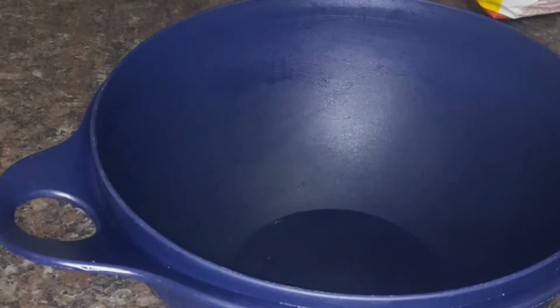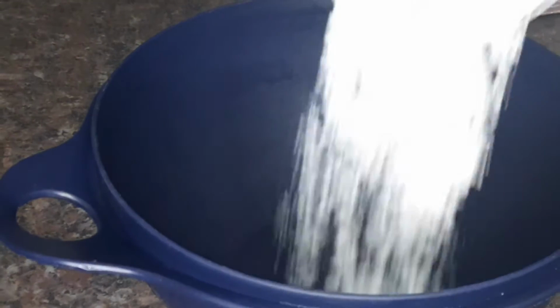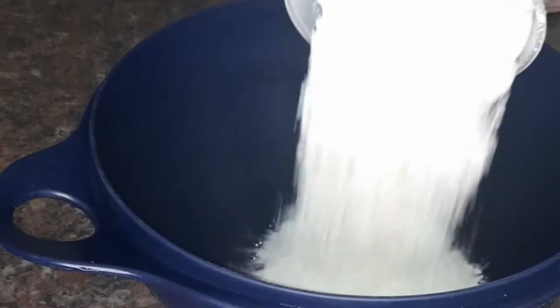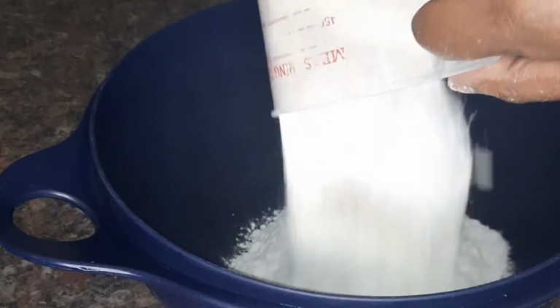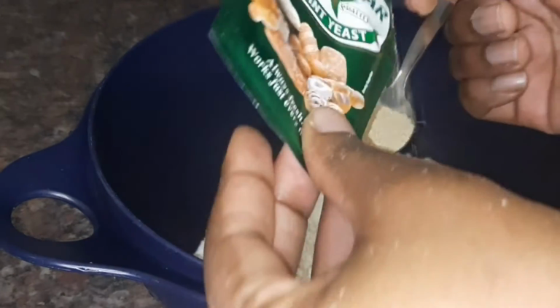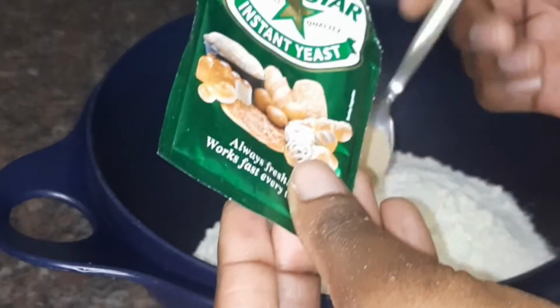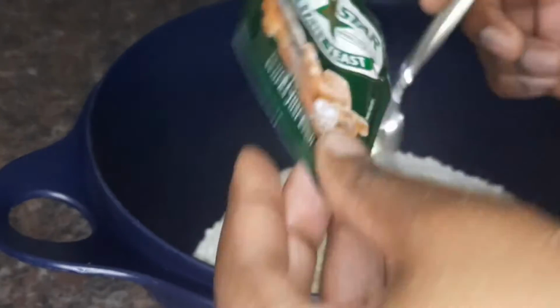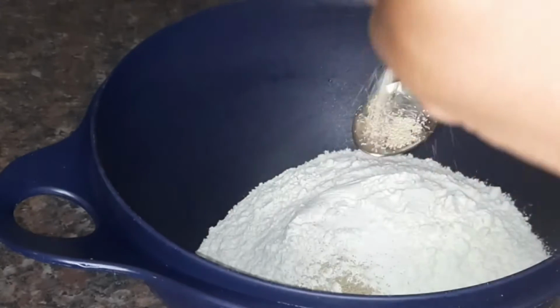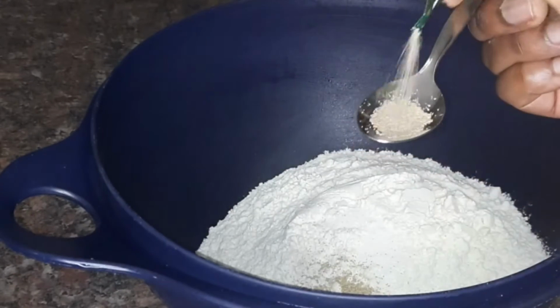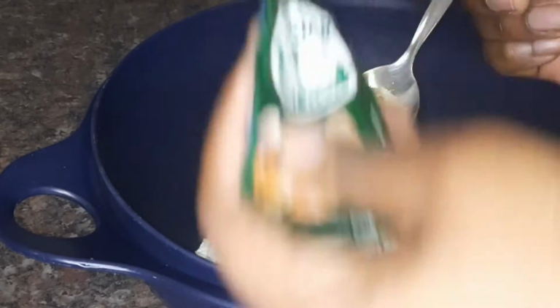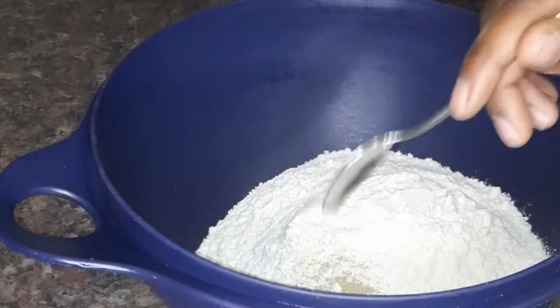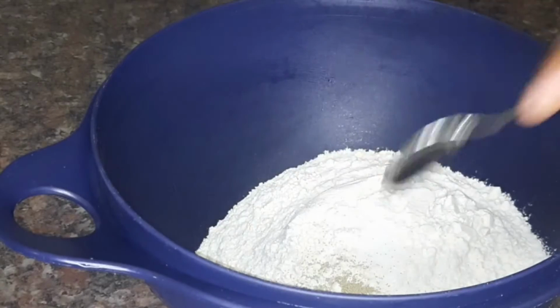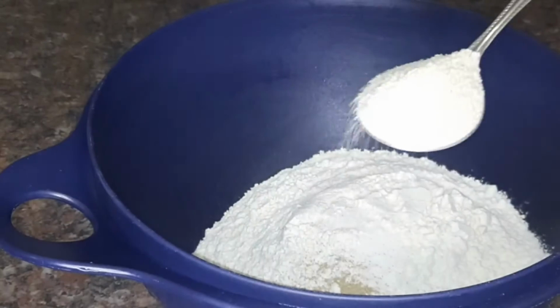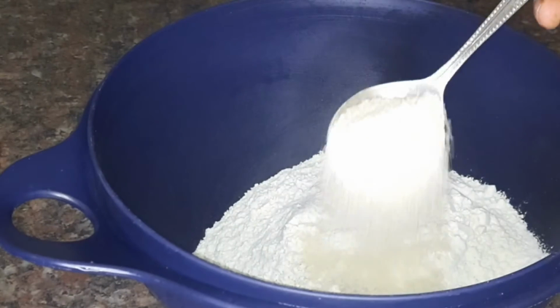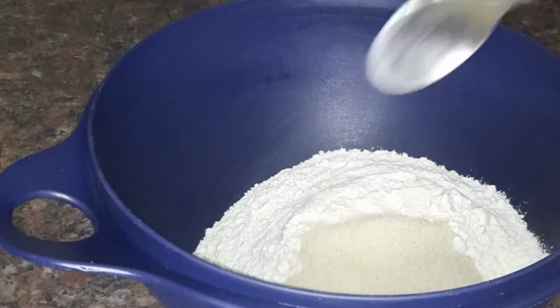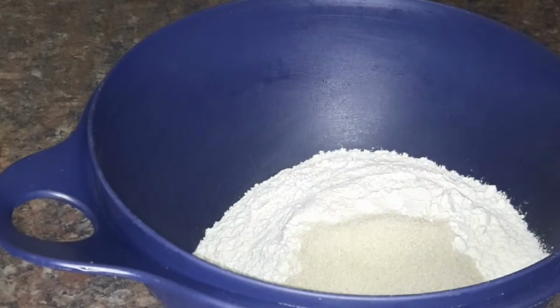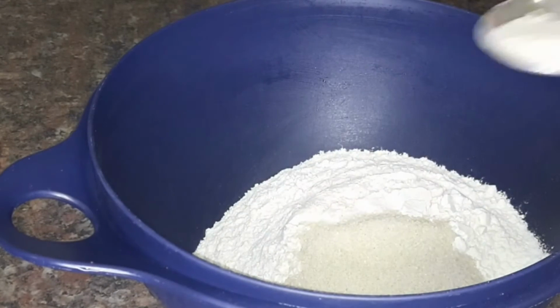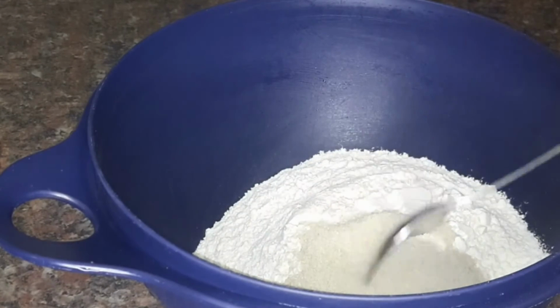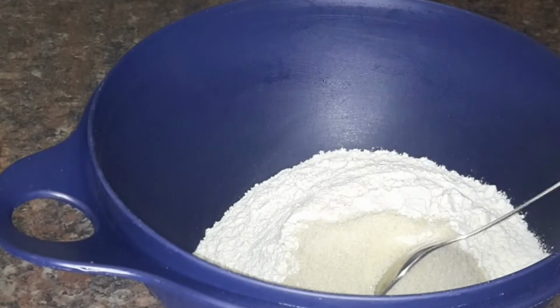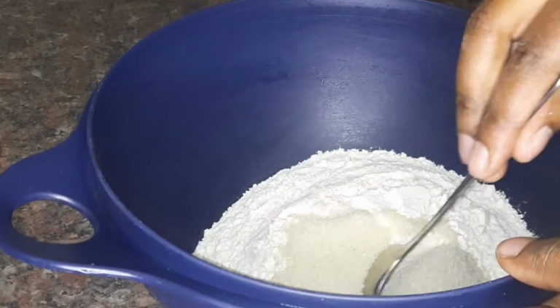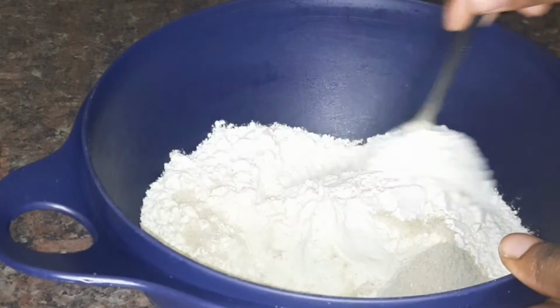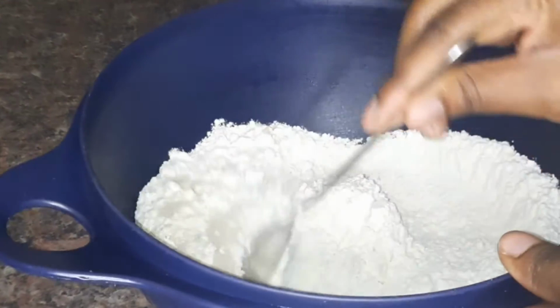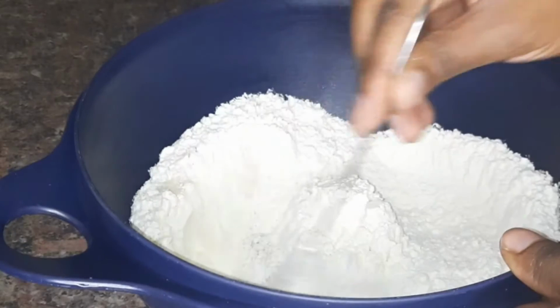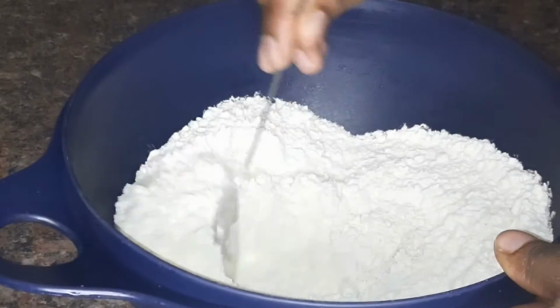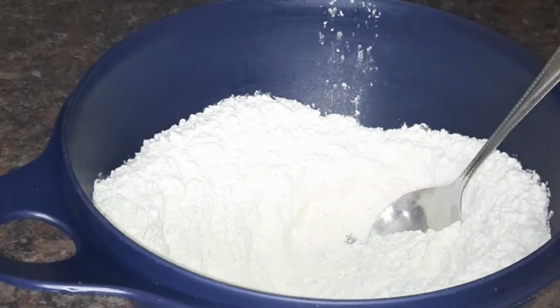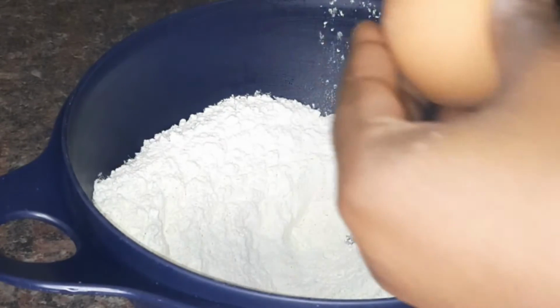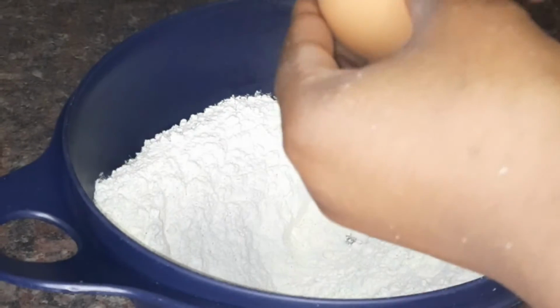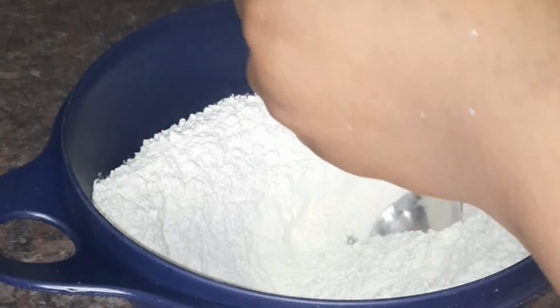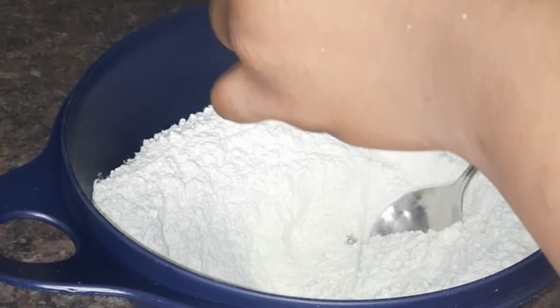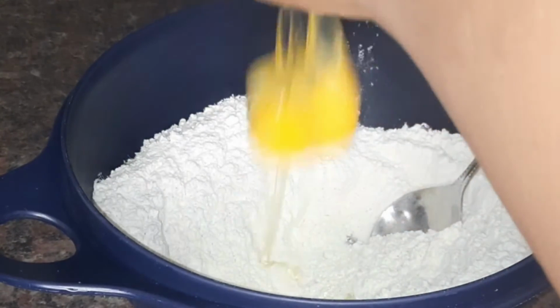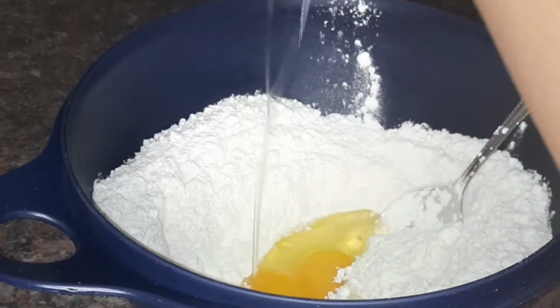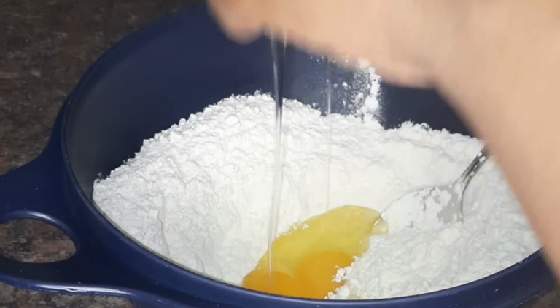I'm starting with two cups of cake flour, then adding one and a half teaspoons of instant yeast, two tablespoons of brown sugar, and just mixing. Then I'm going to add one egg.